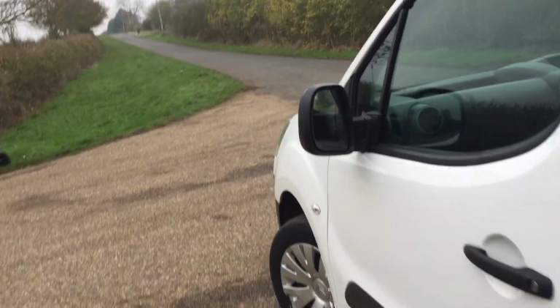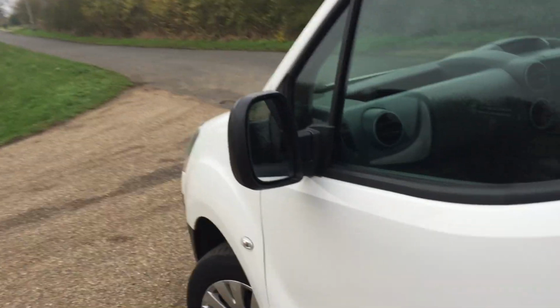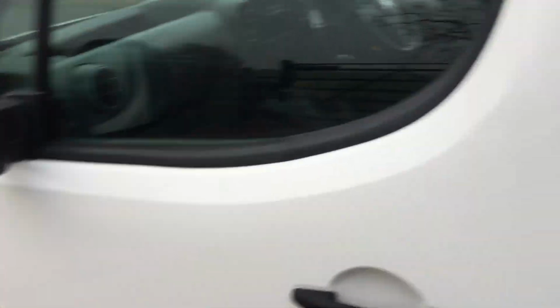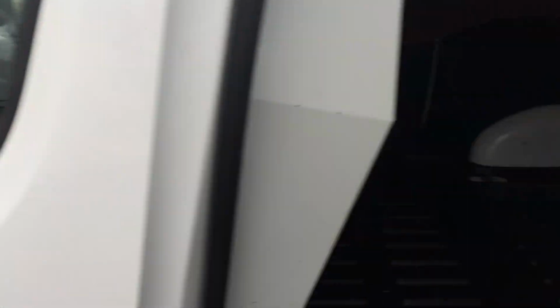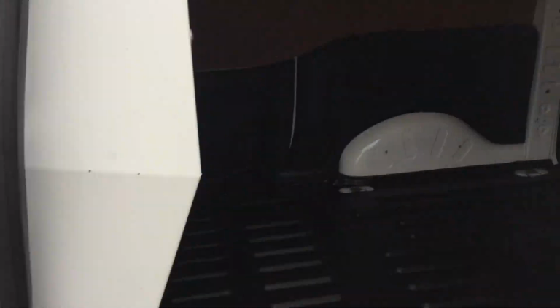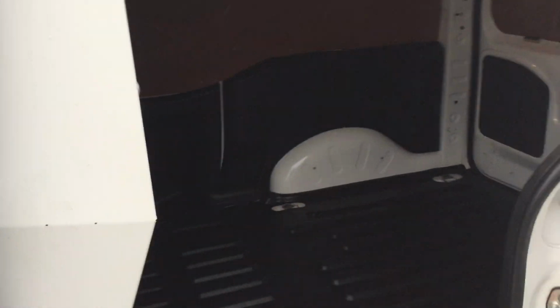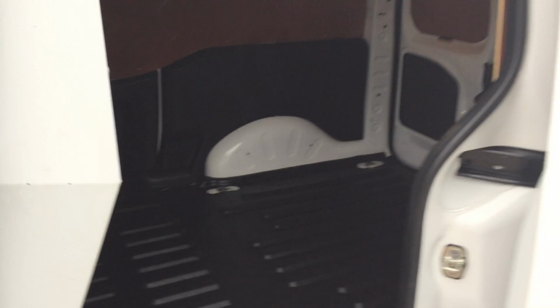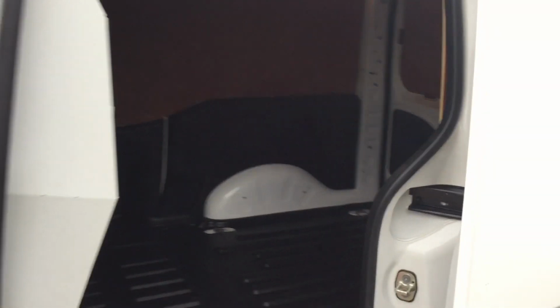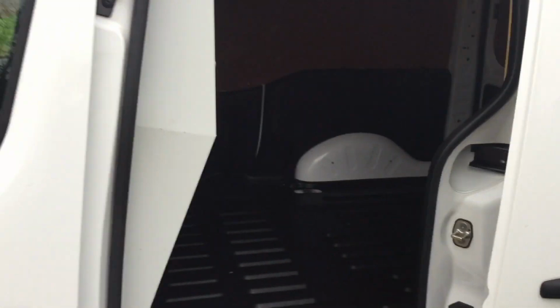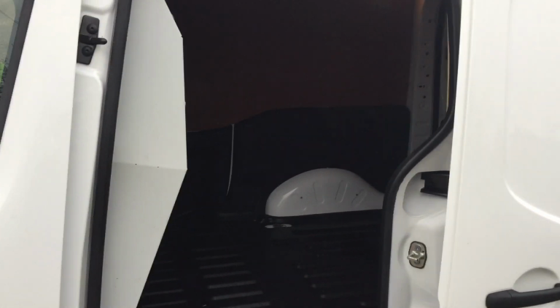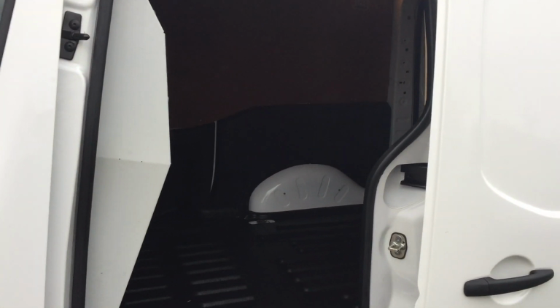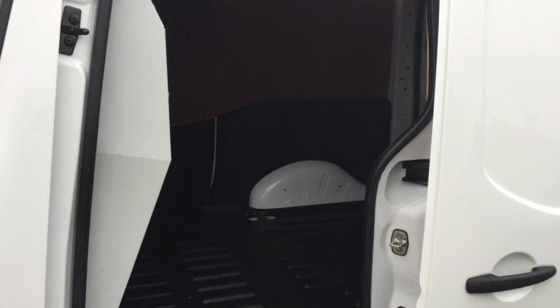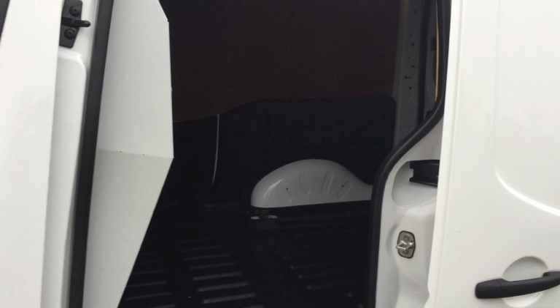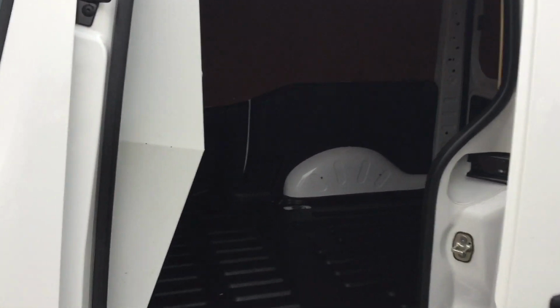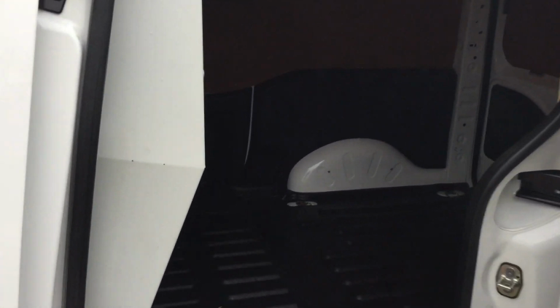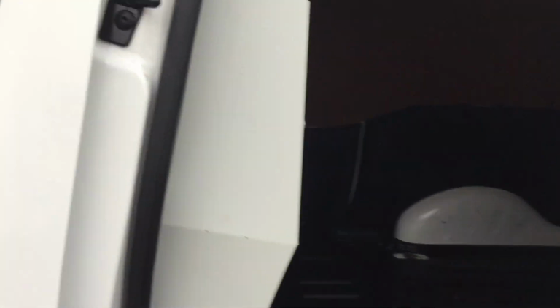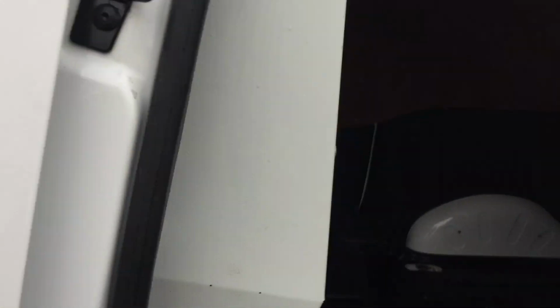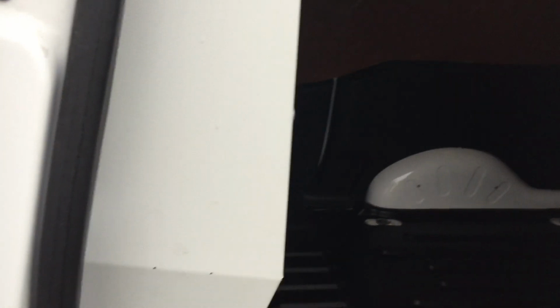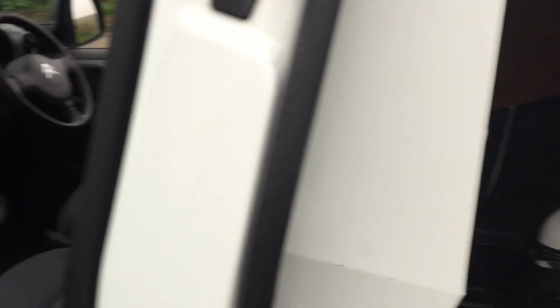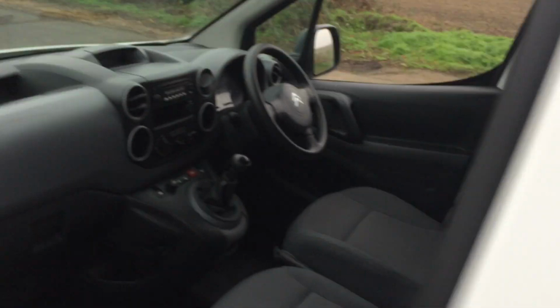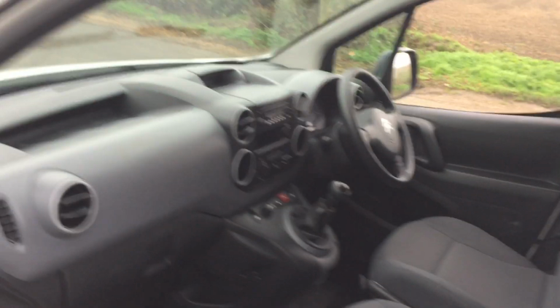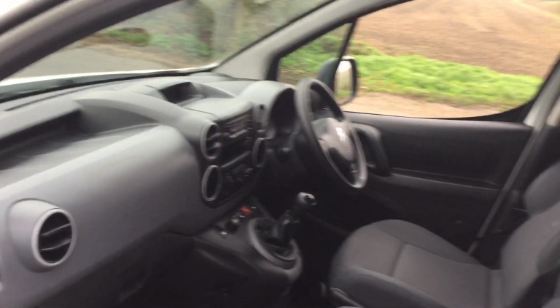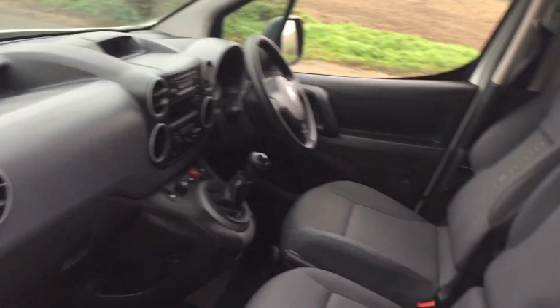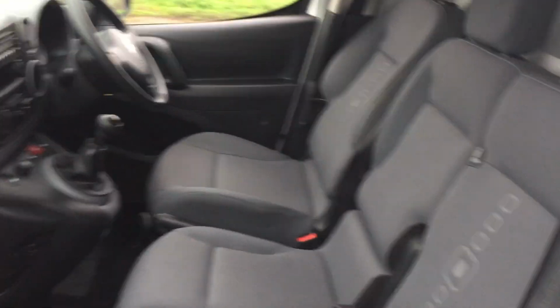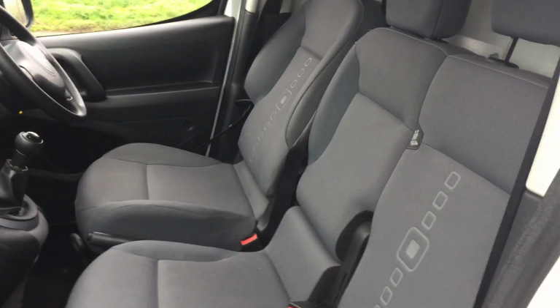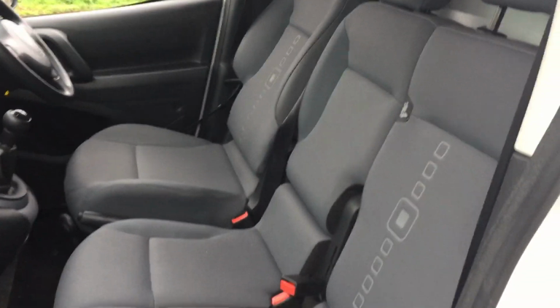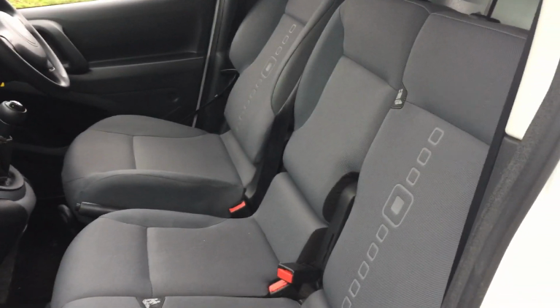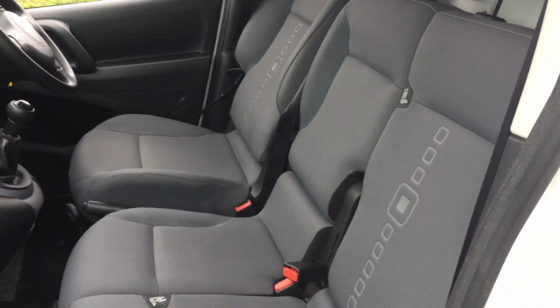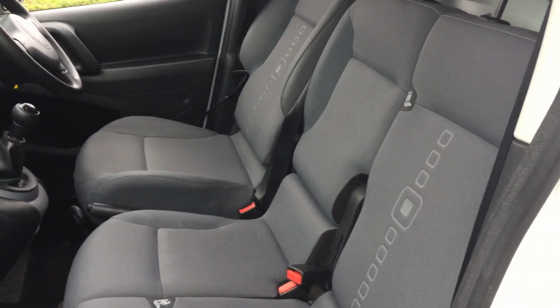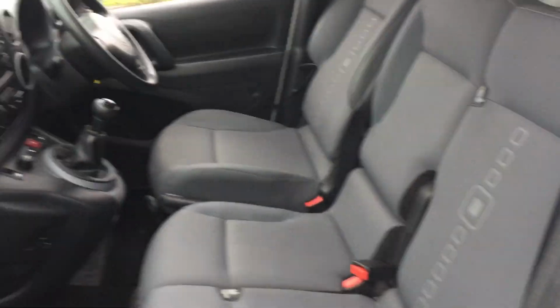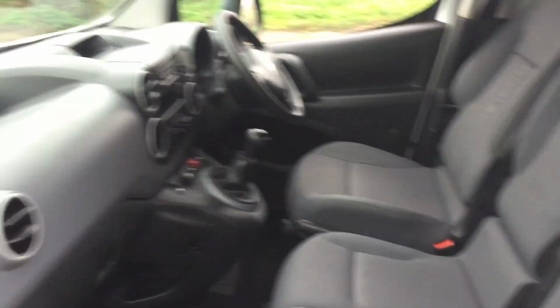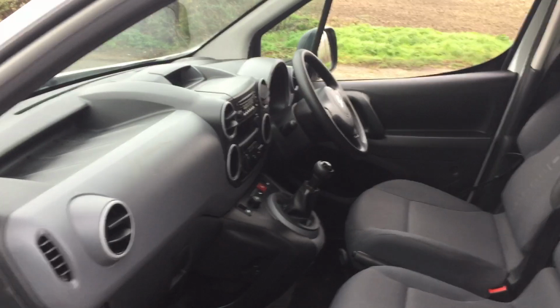It's also got a sliding side door, which is so handy to have on these. The Berlingo is one of the only small vans with three seats, so if you want to carry extra passengers you can do.